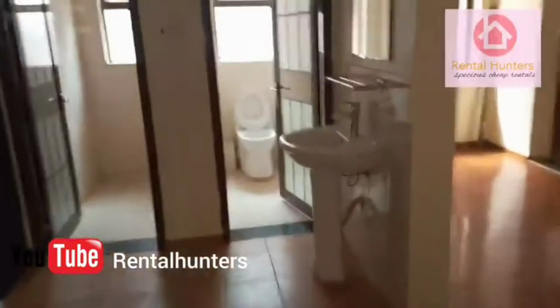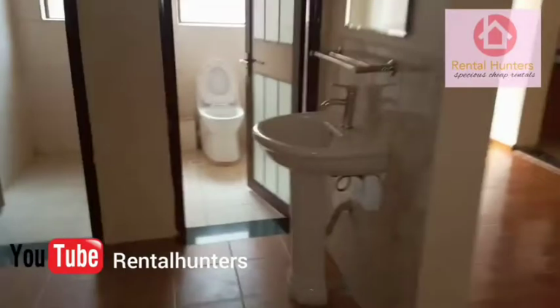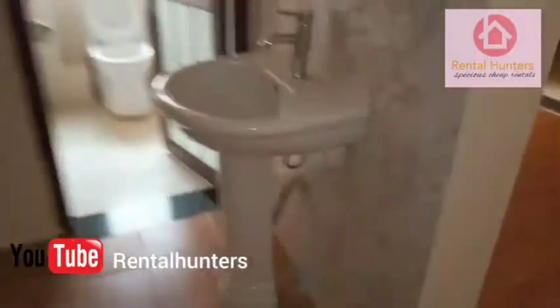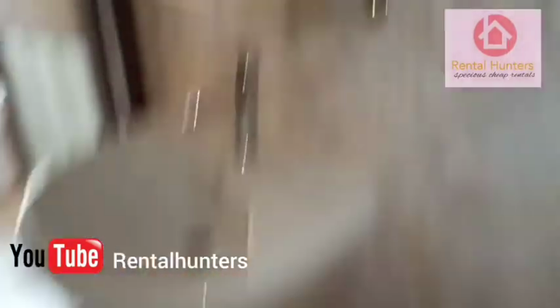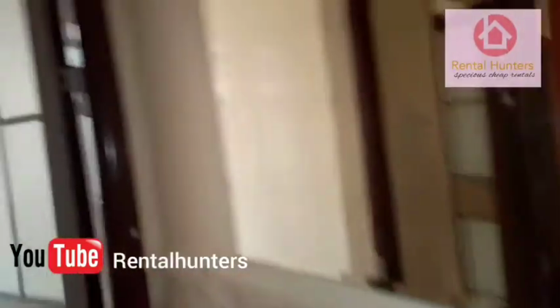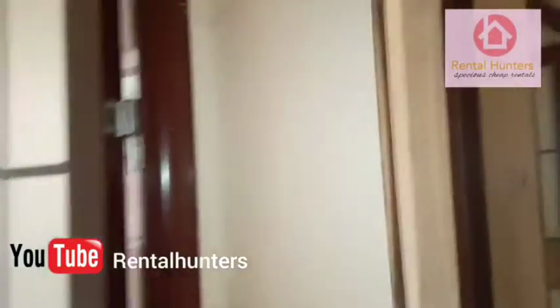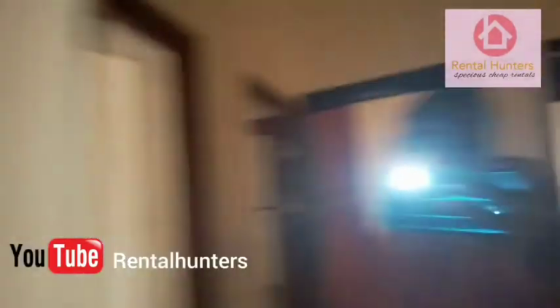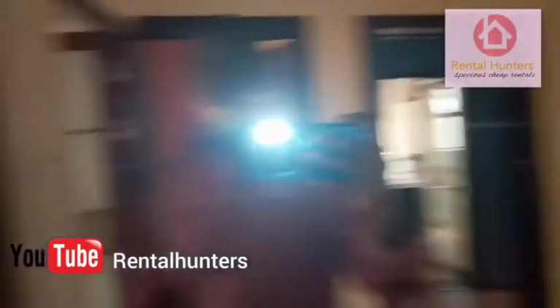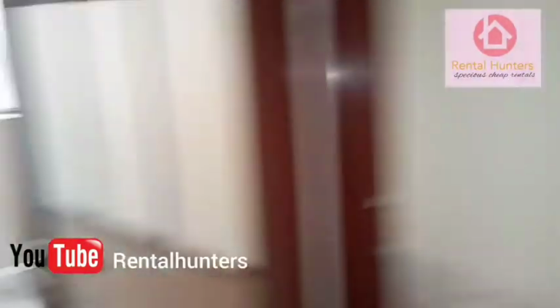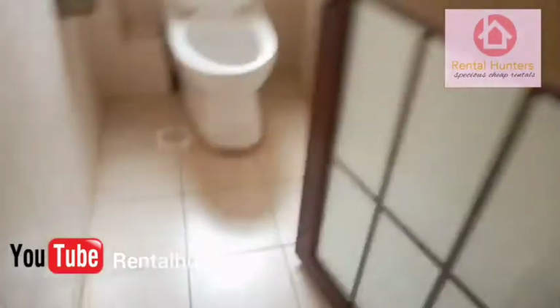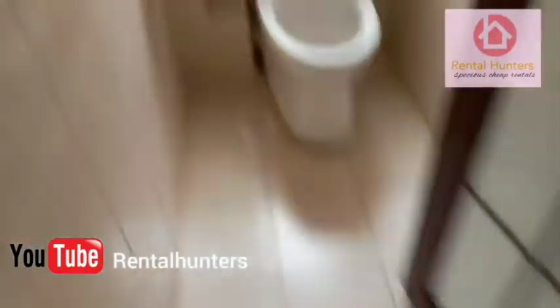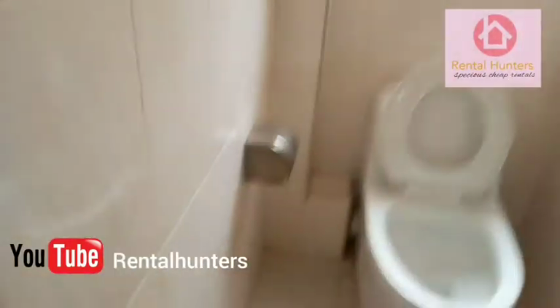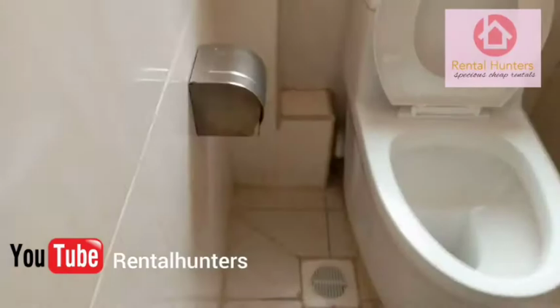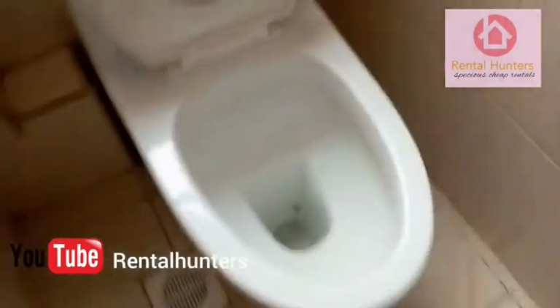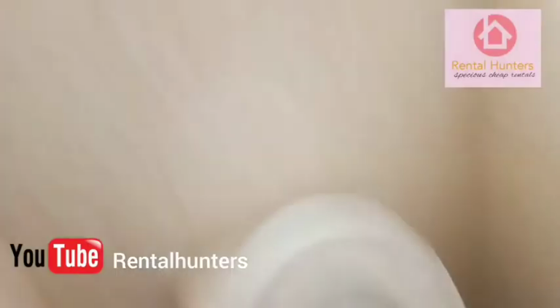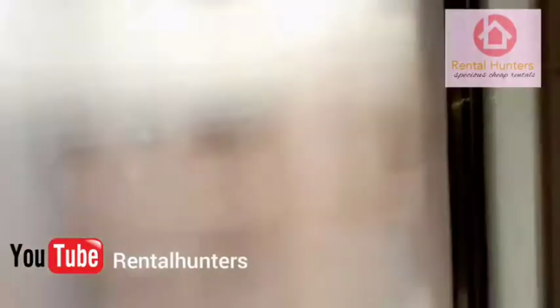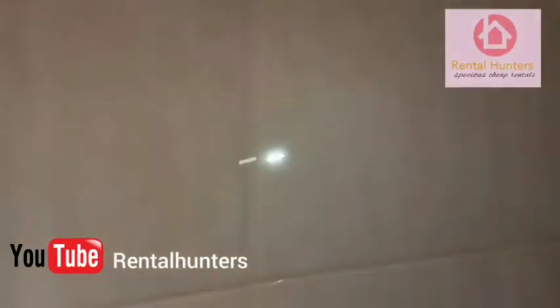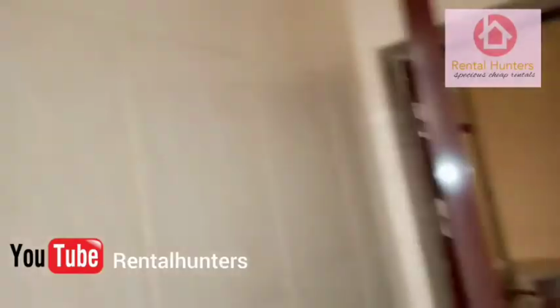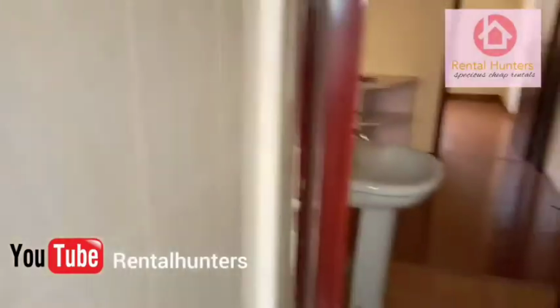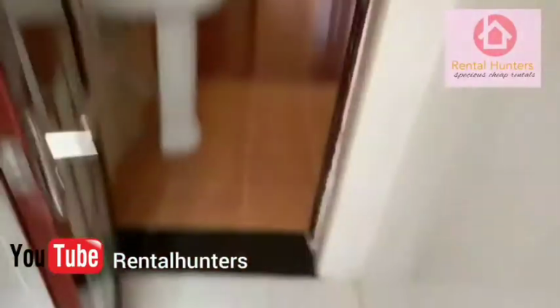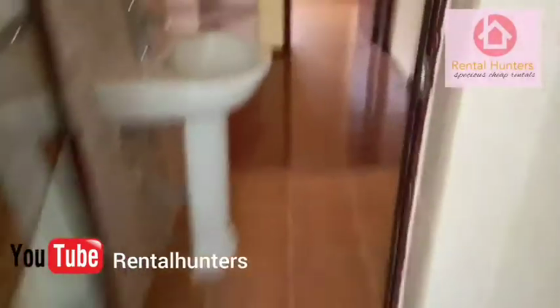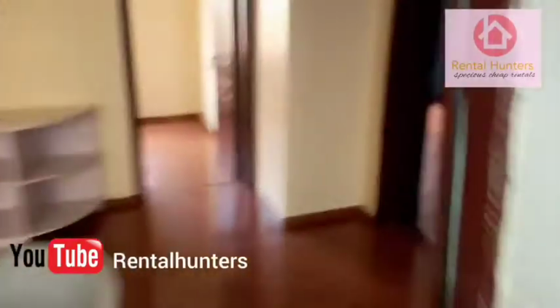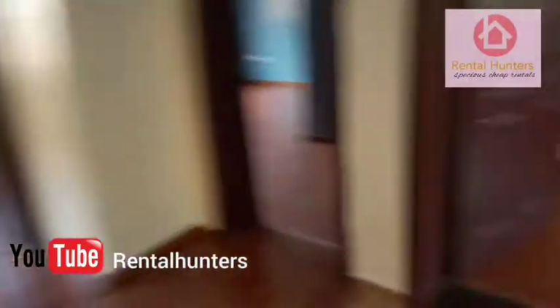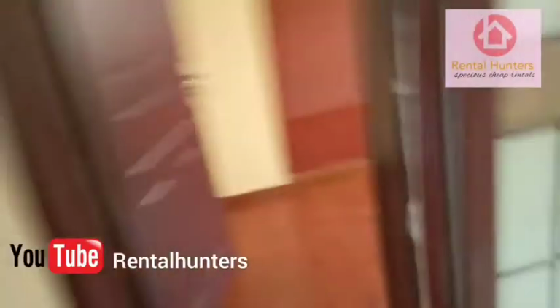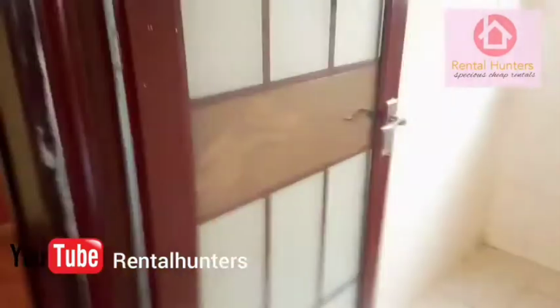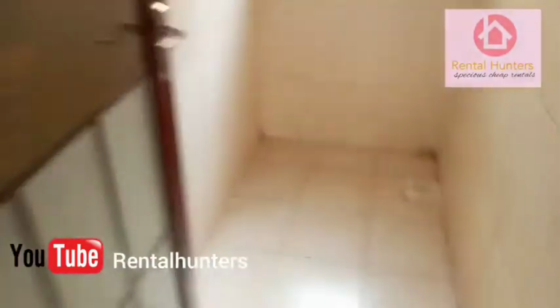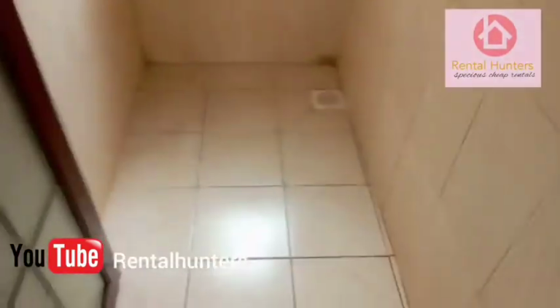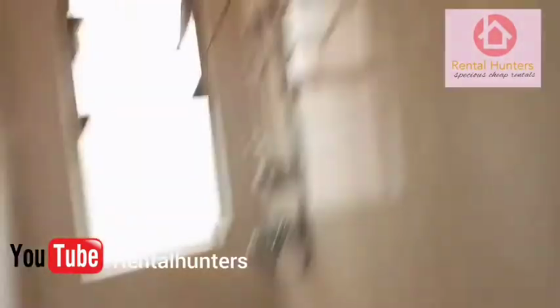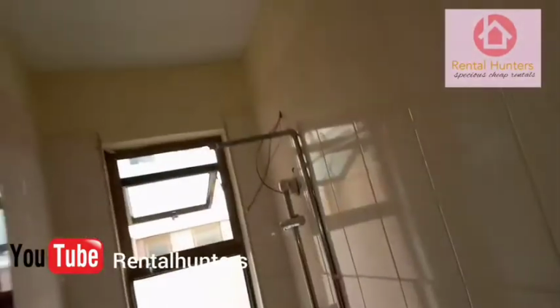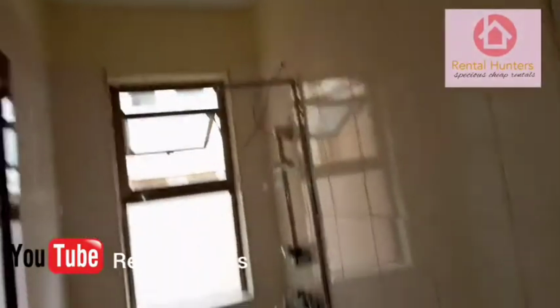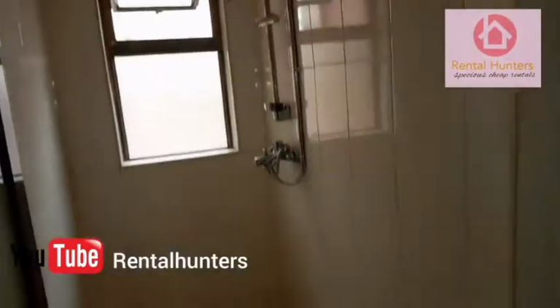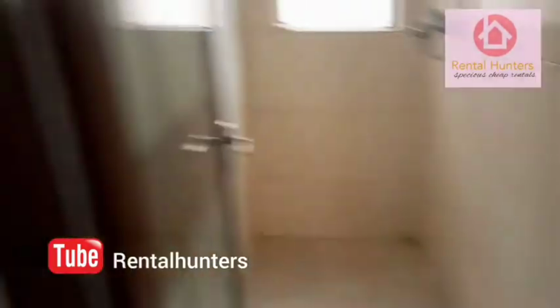Let me show you the washroom area. This is the toilet — very clean. Then there is a bathroom here with a glass door.